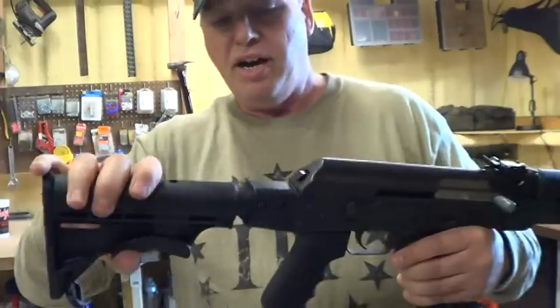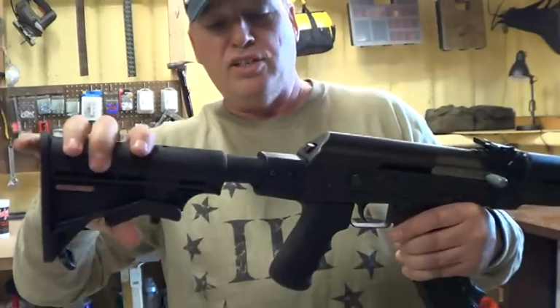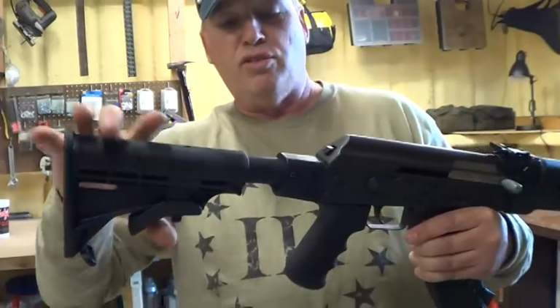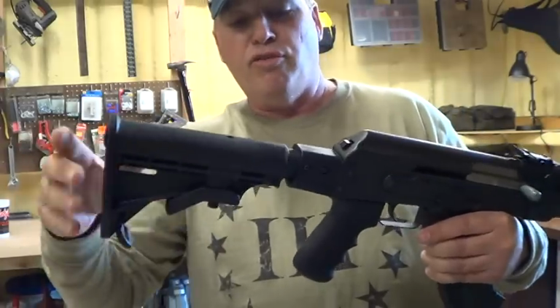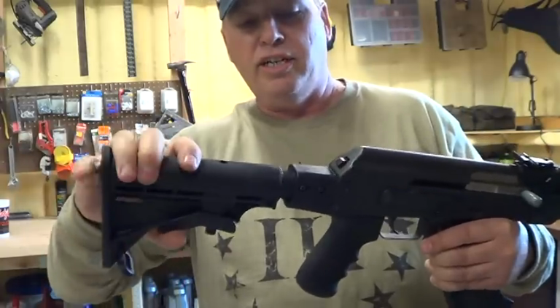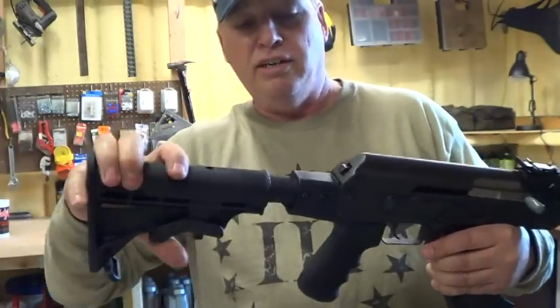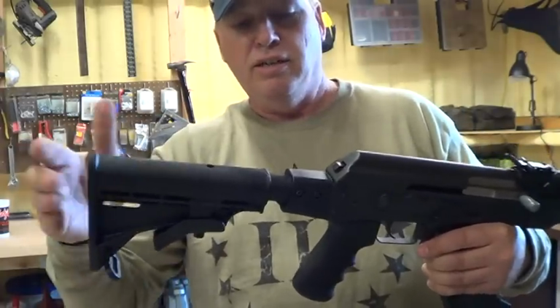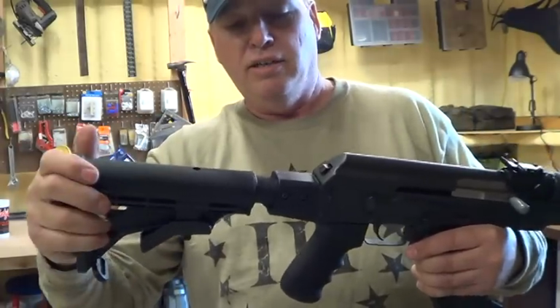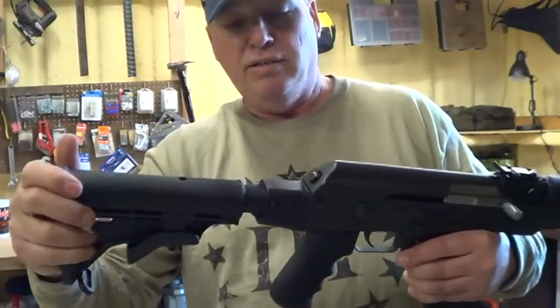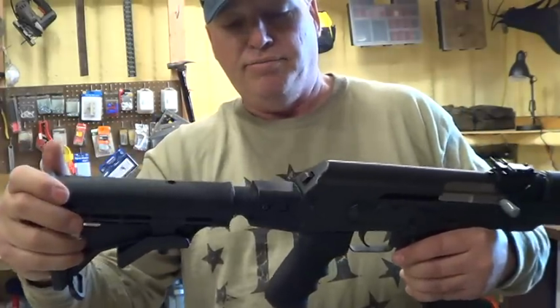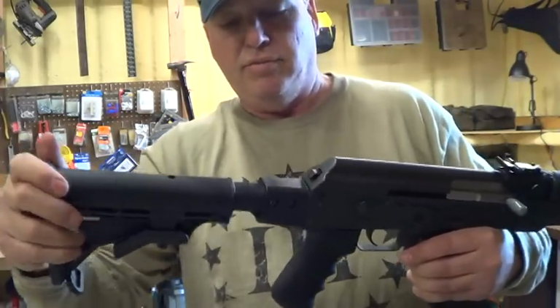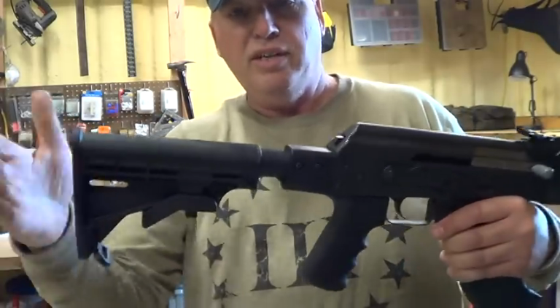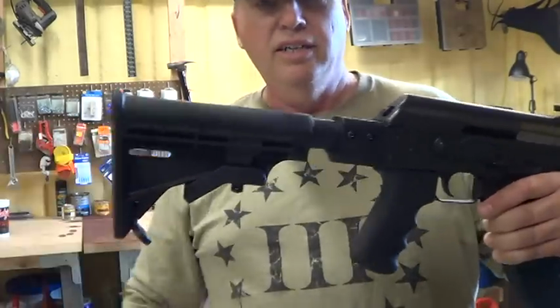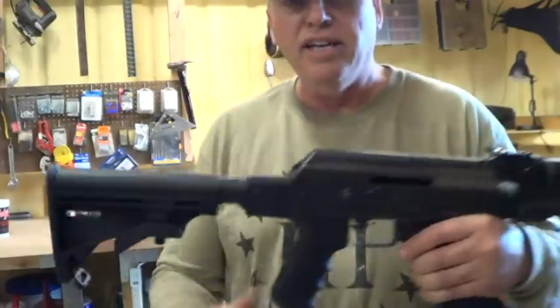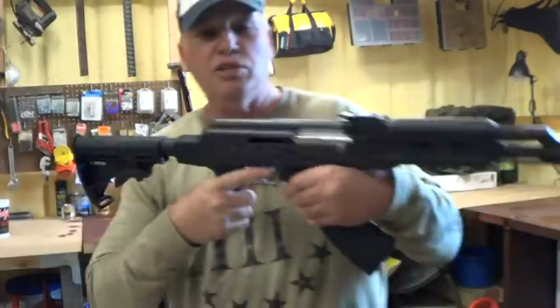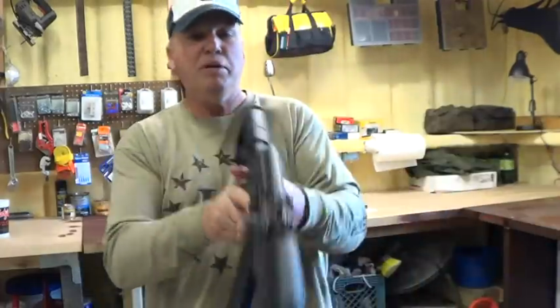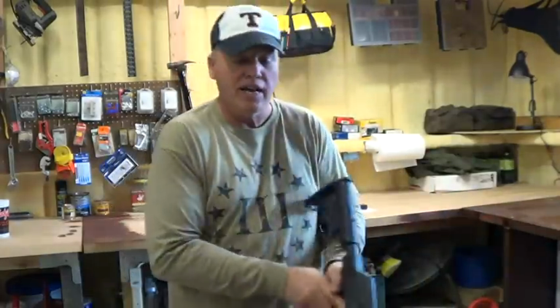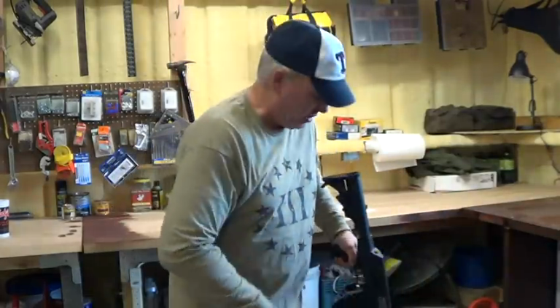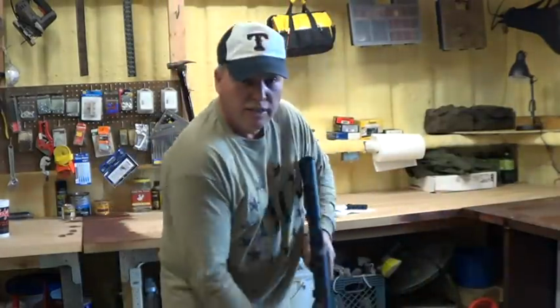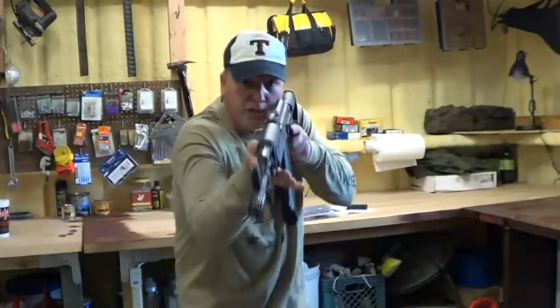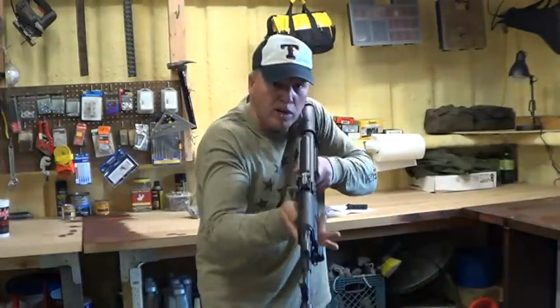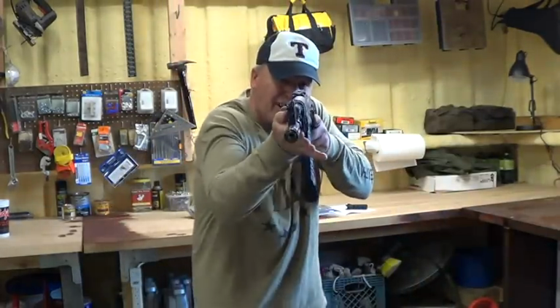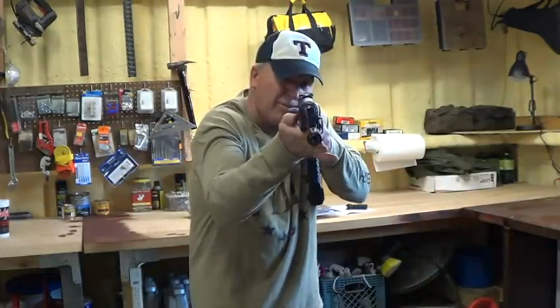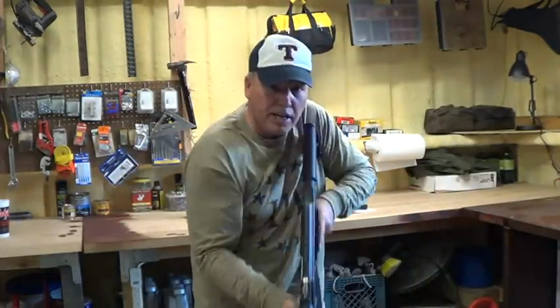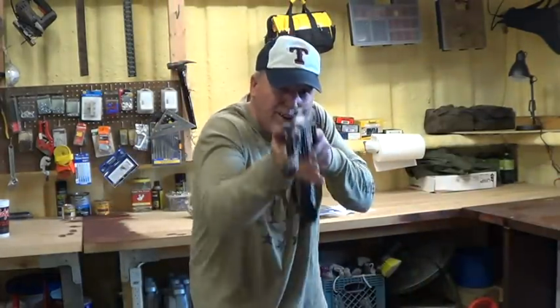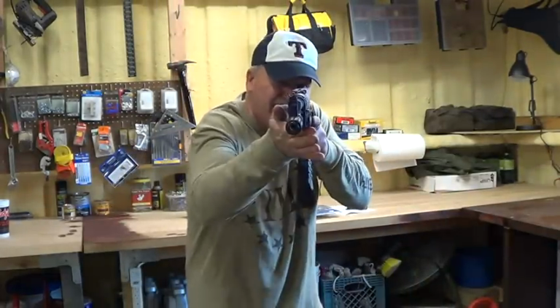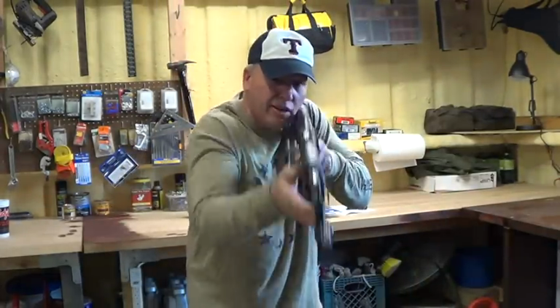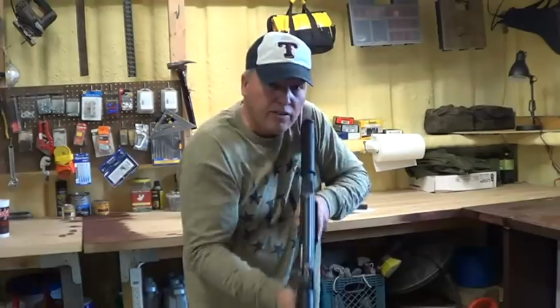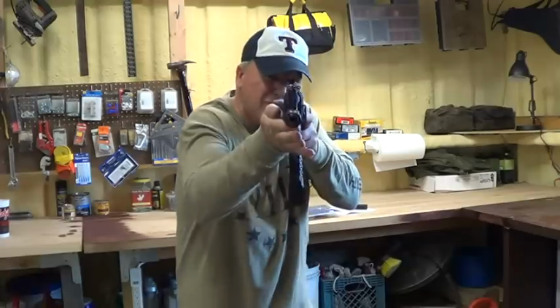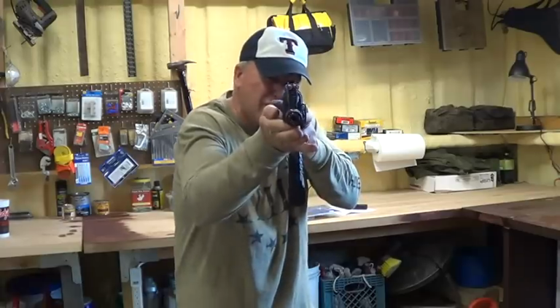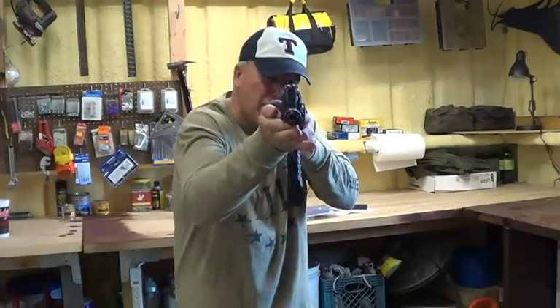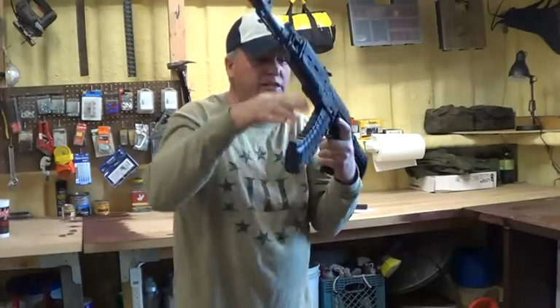I only extend this to the first click, right there. And it seems to give me a nice cheek weld where I can come up and get right on my sights. The sights are just really — they just pop right in there.